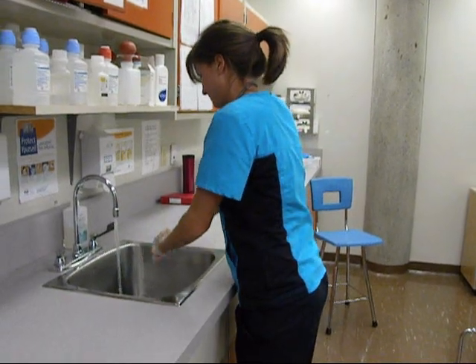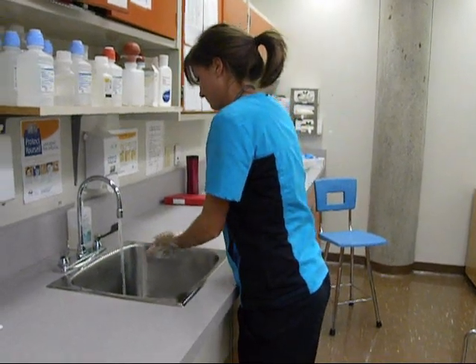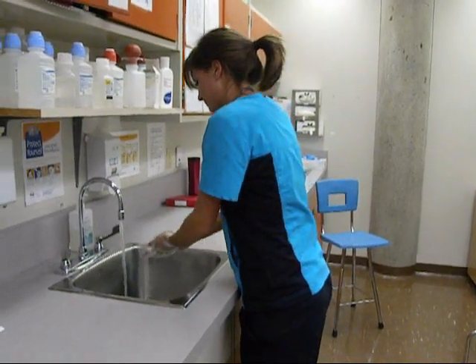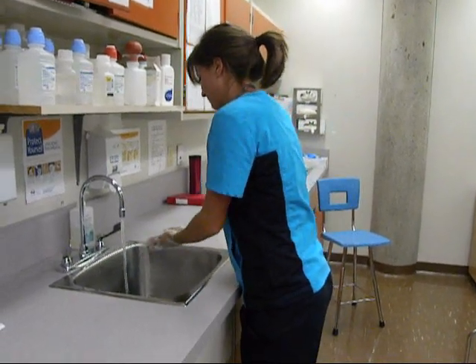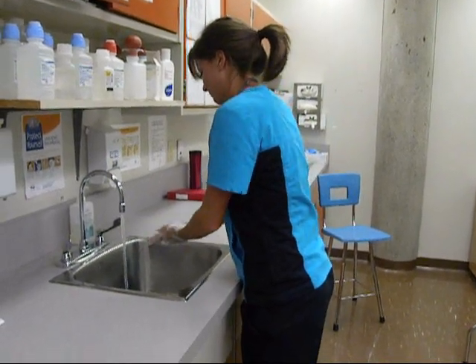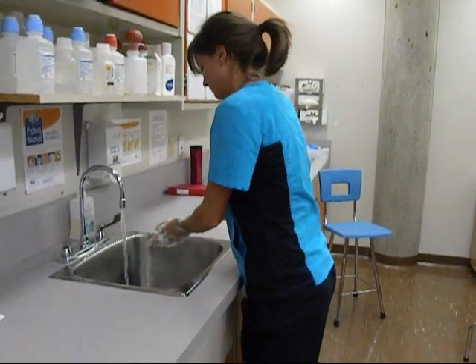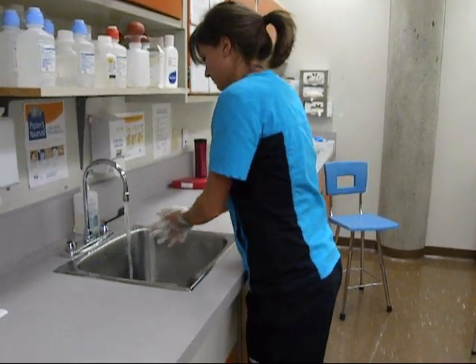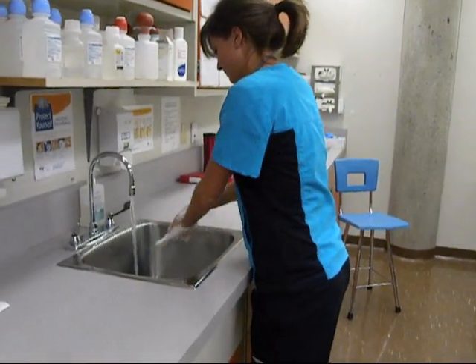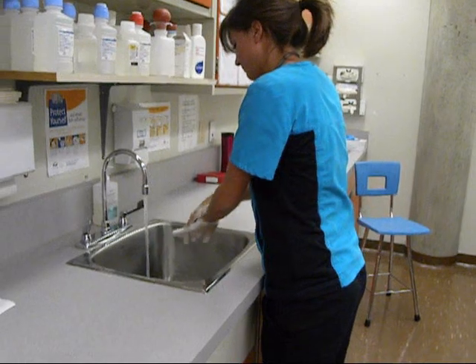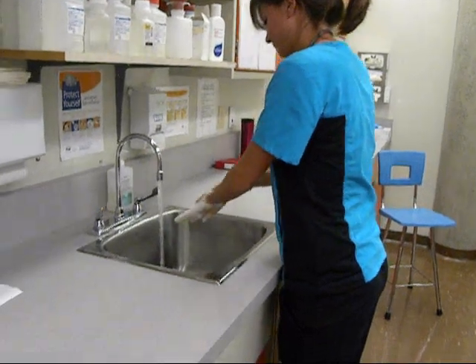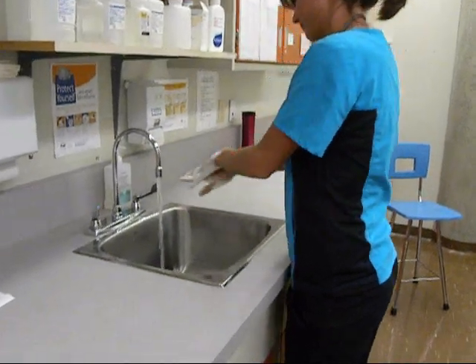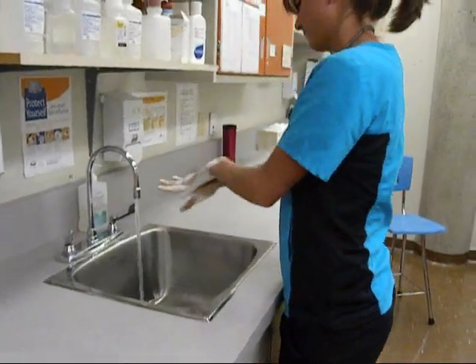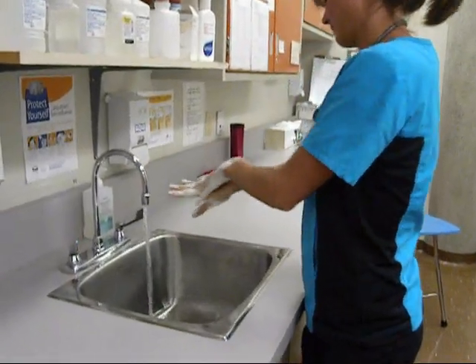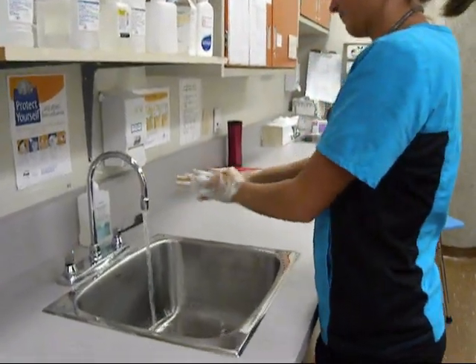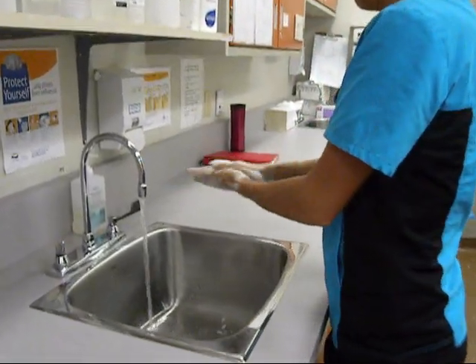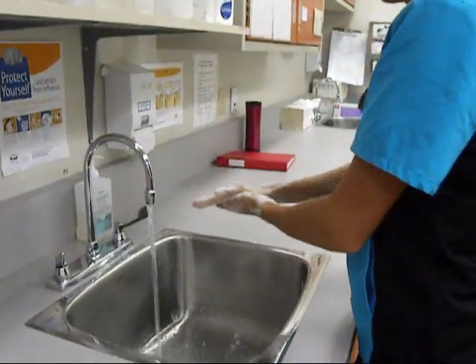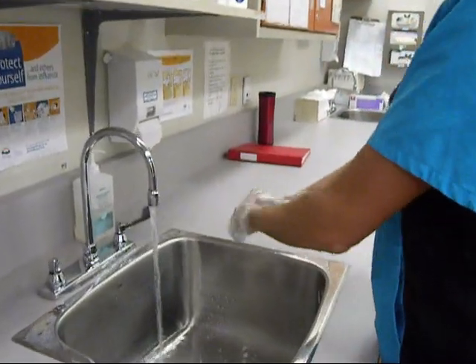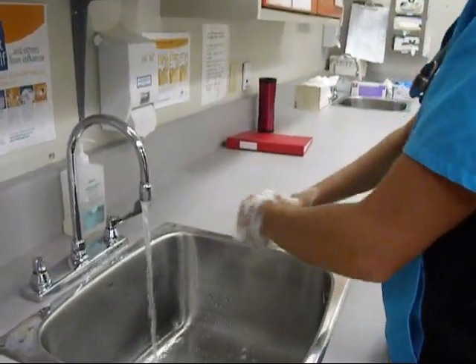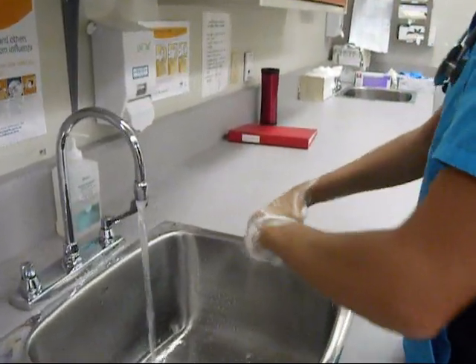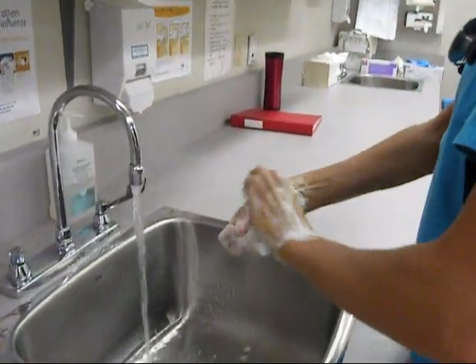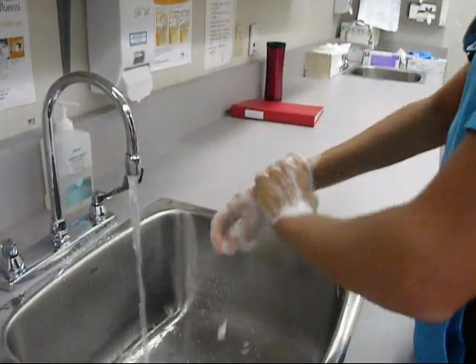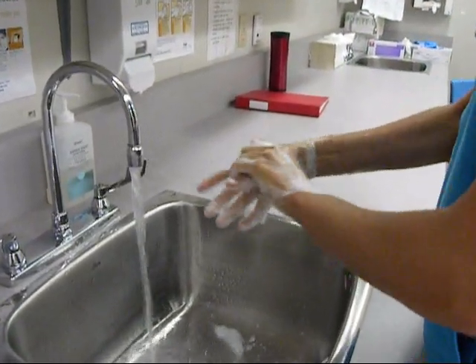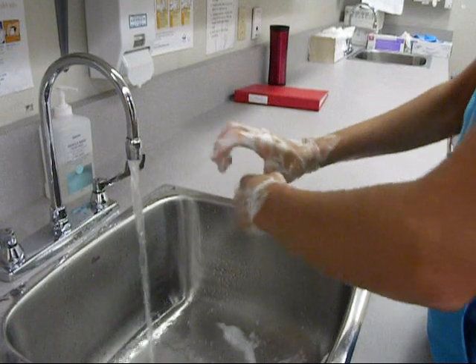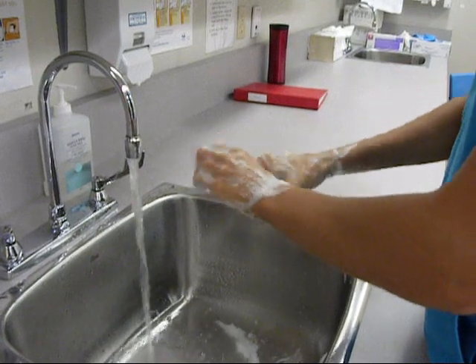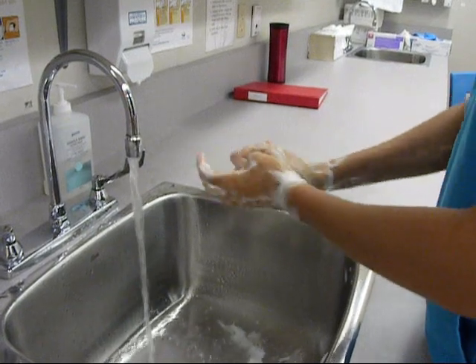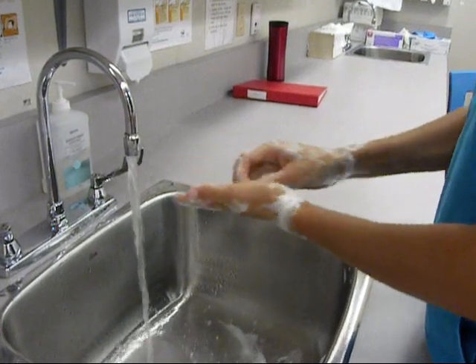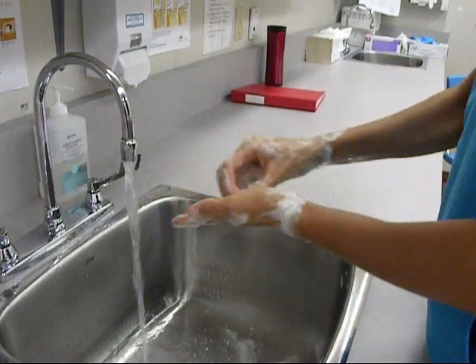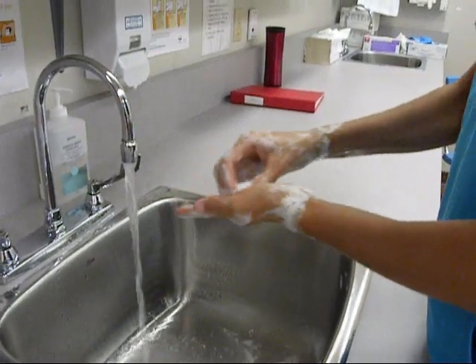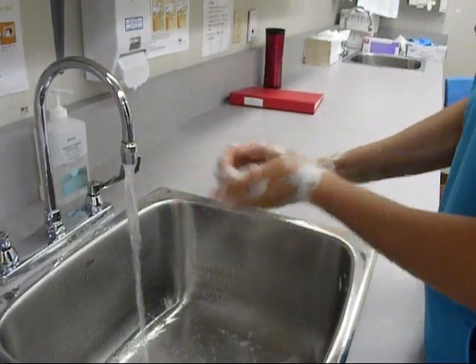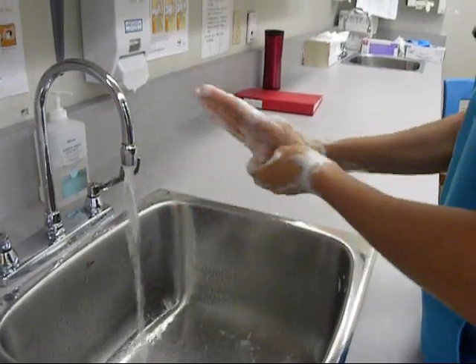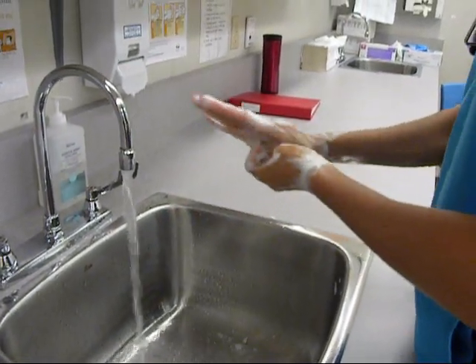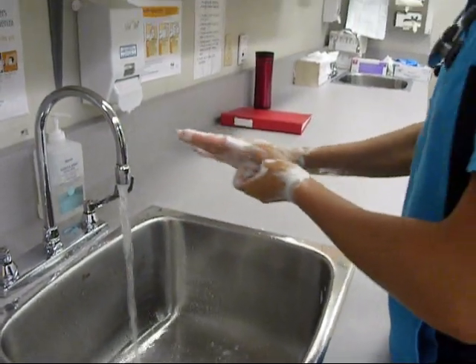Step one: washing the affected area thoroughly ensures all surface pathogens and bacteria are removed from the injury site. This is the first step in disinfecting the affected body part.